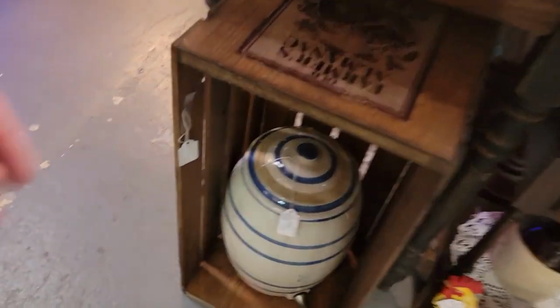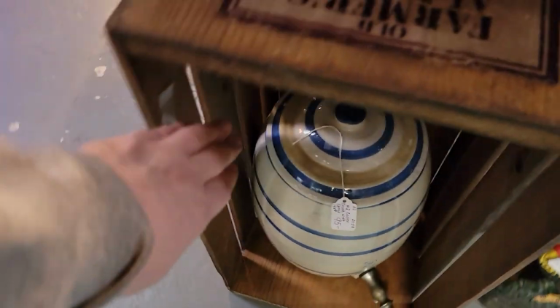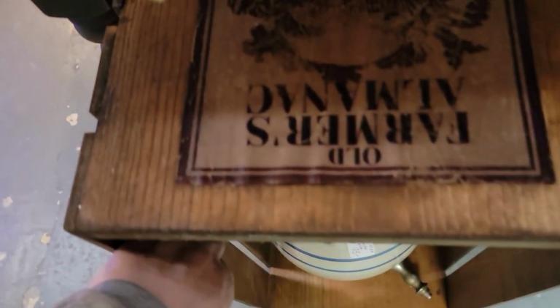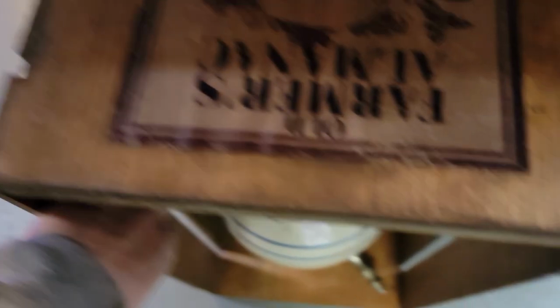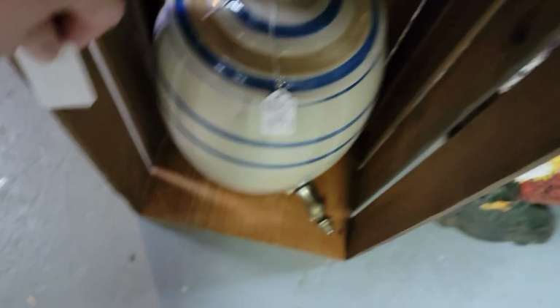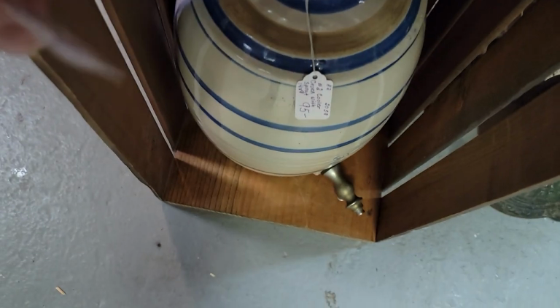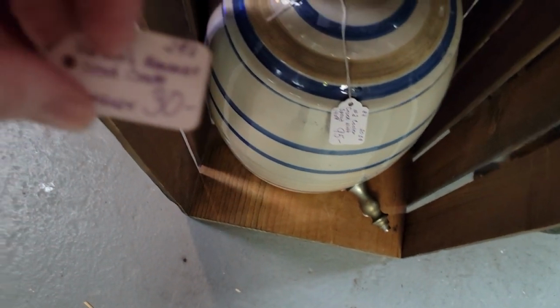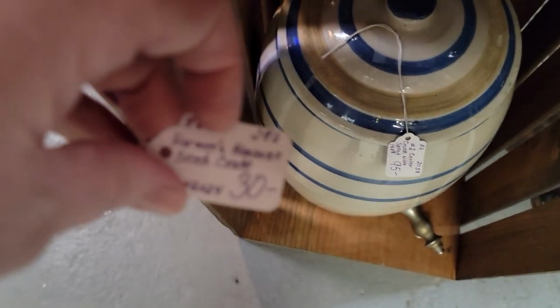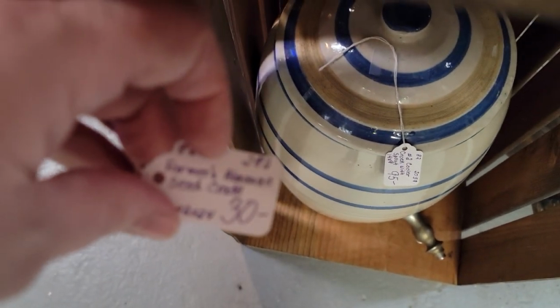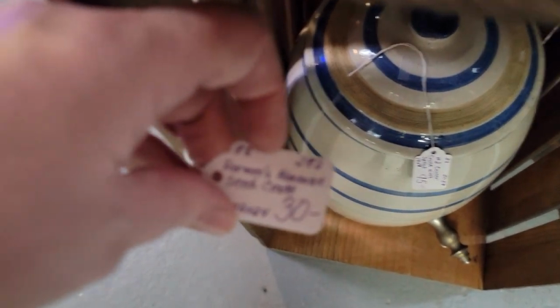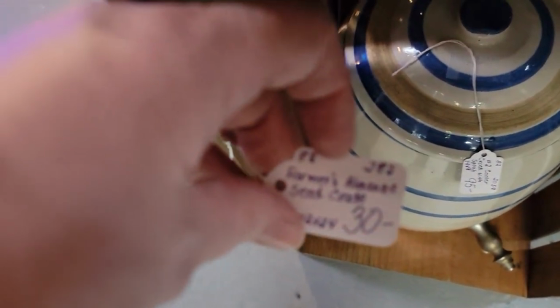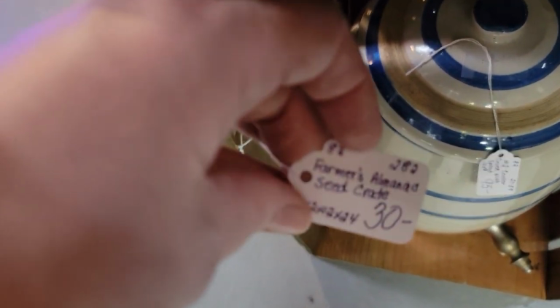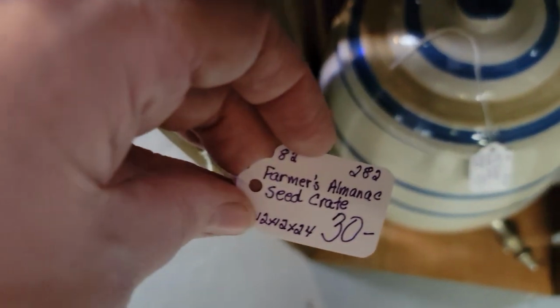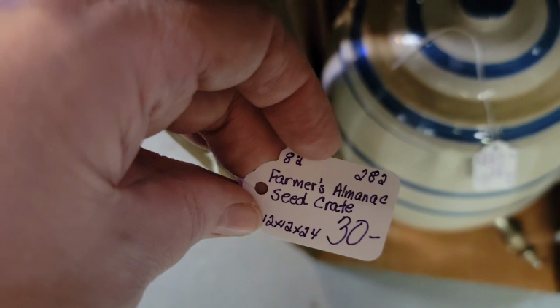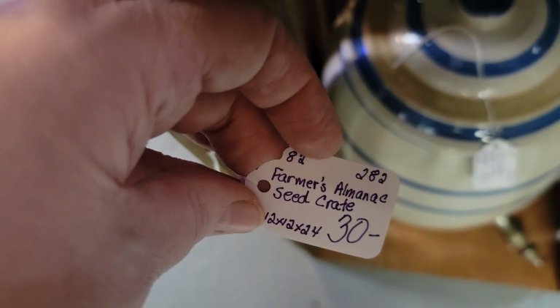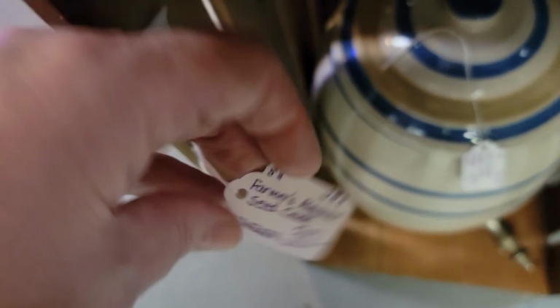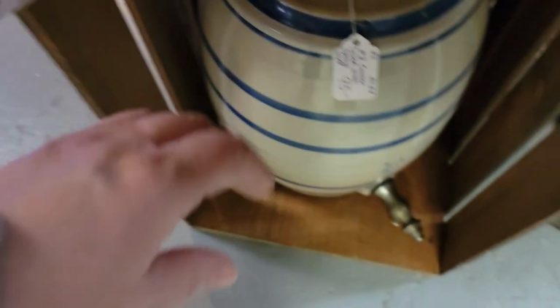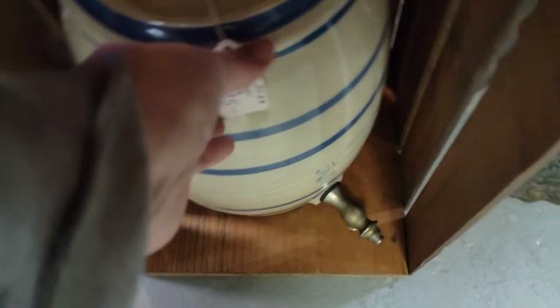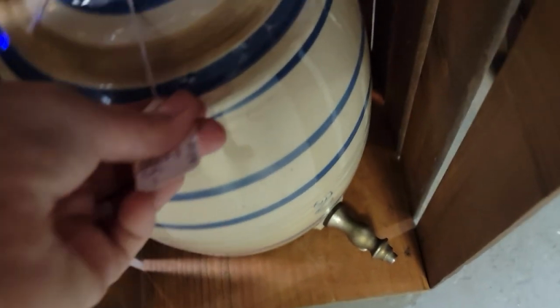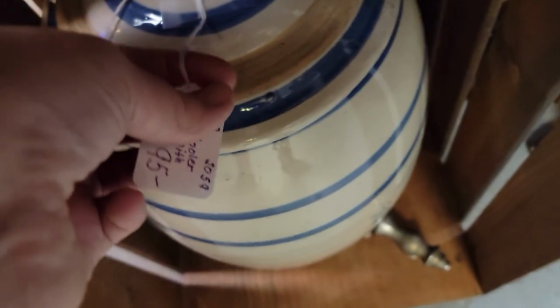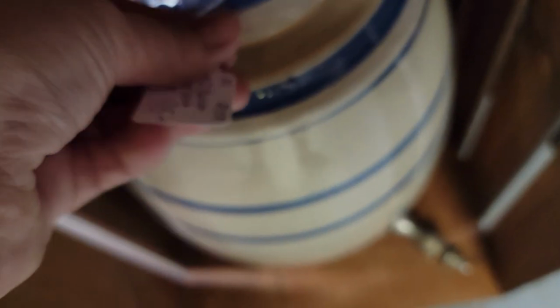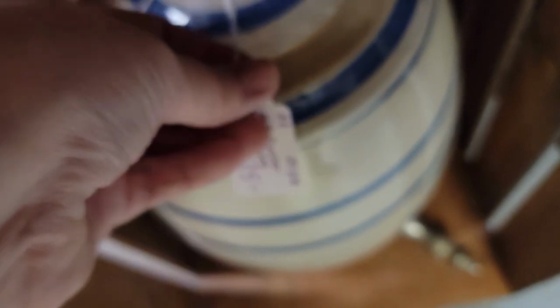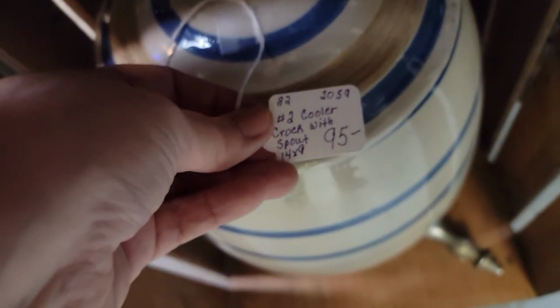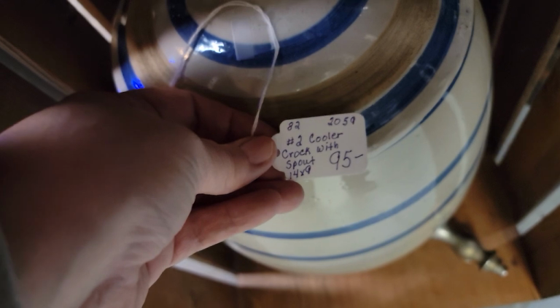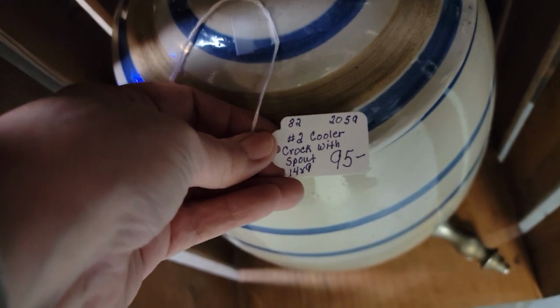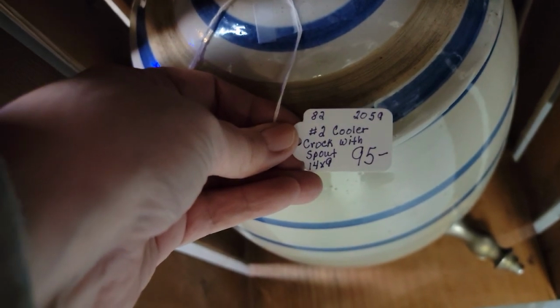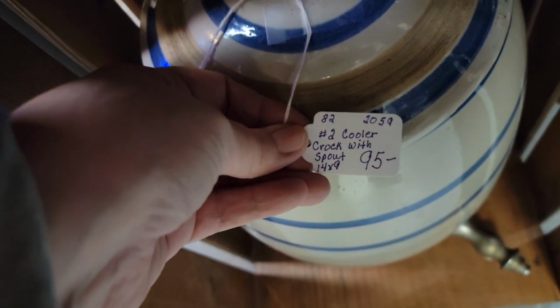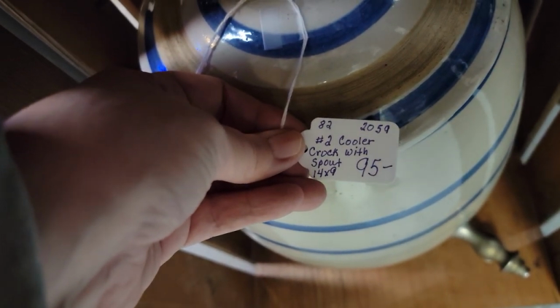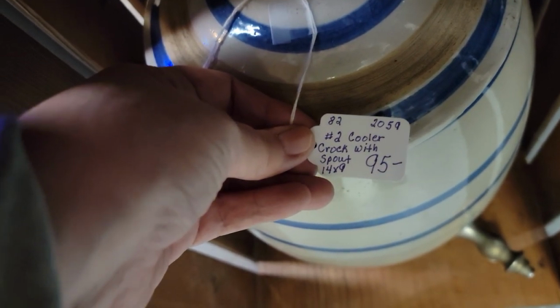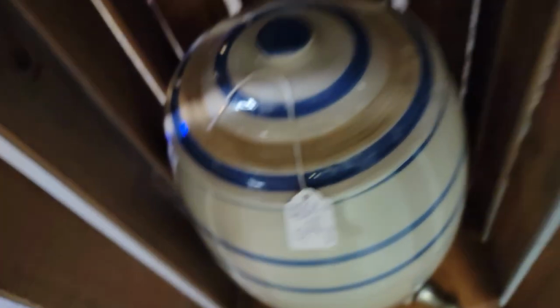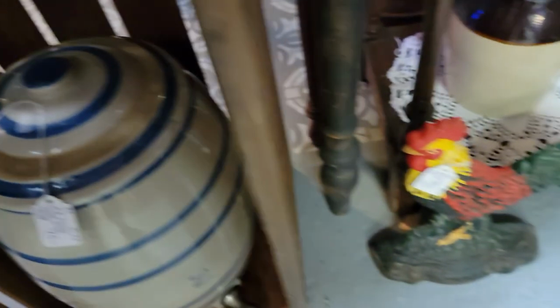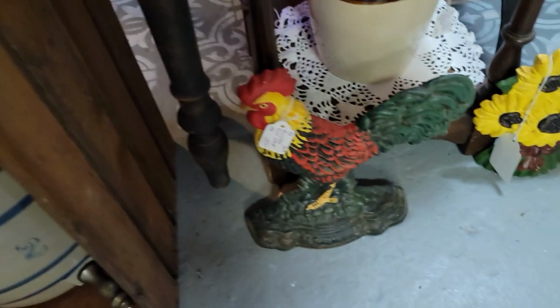This cute old farmer's almanac crate is $24 — there are the measurements. This is pretty — unusual crock with a spout, $95, so that becomes $76.